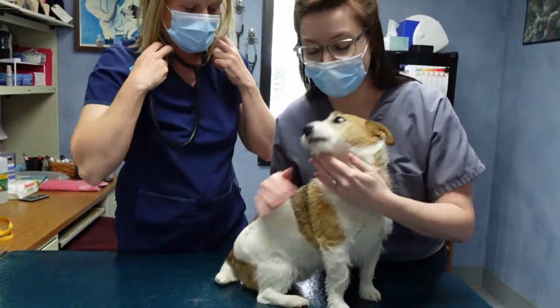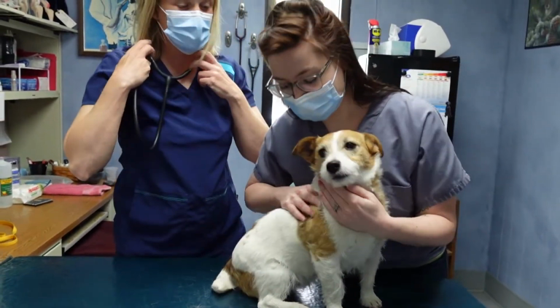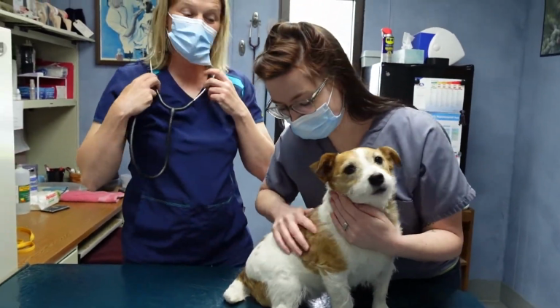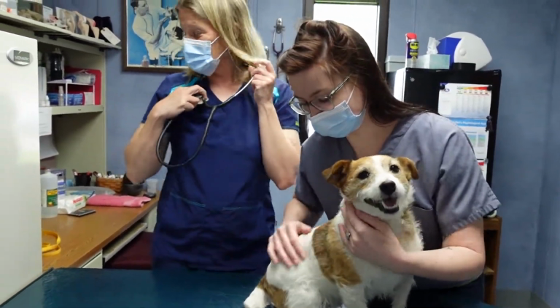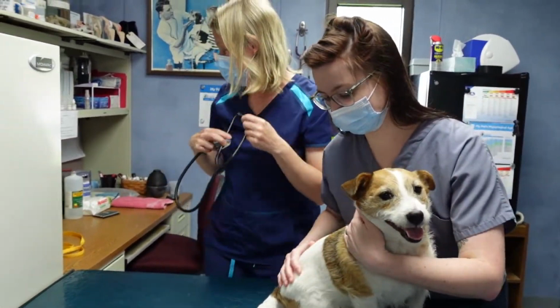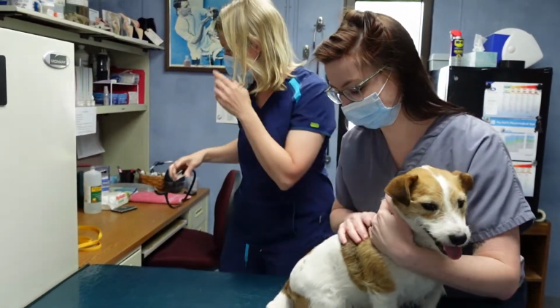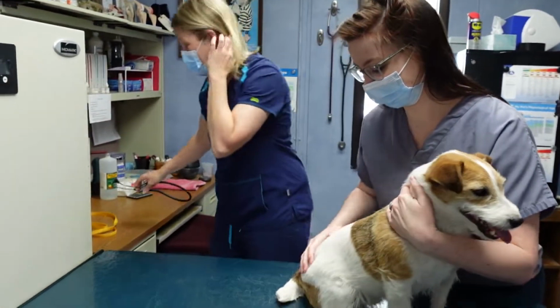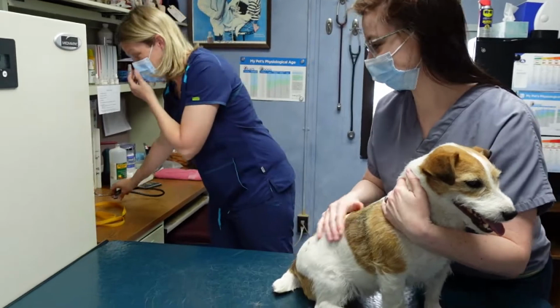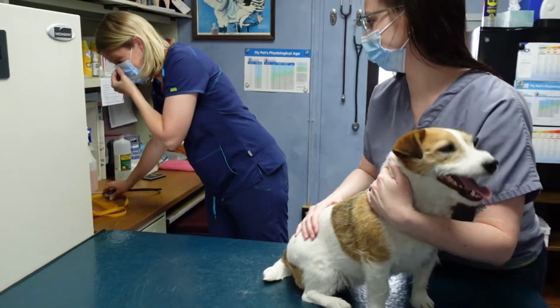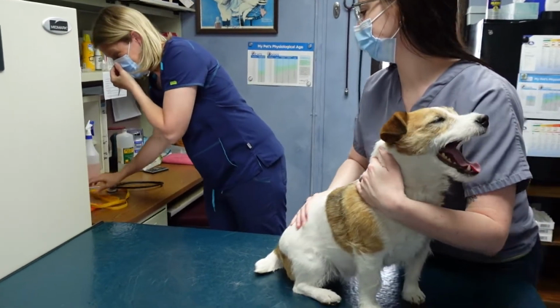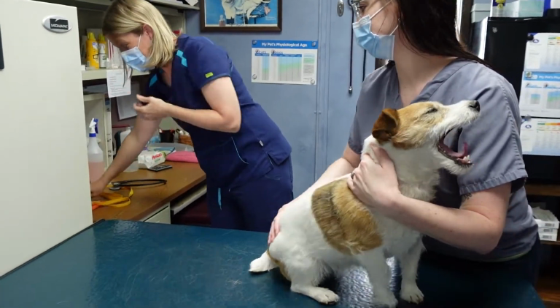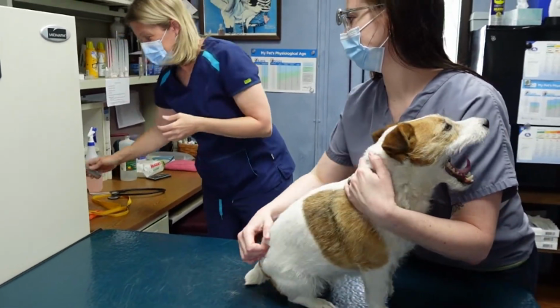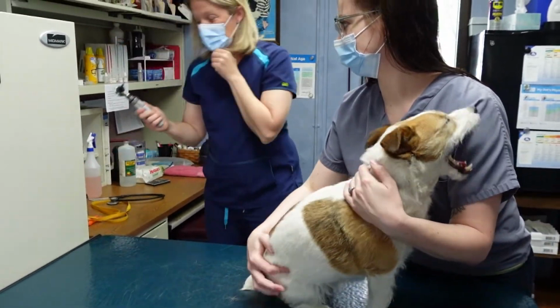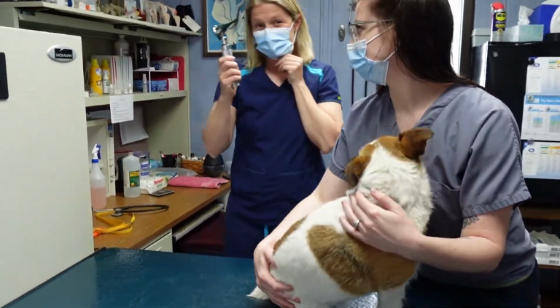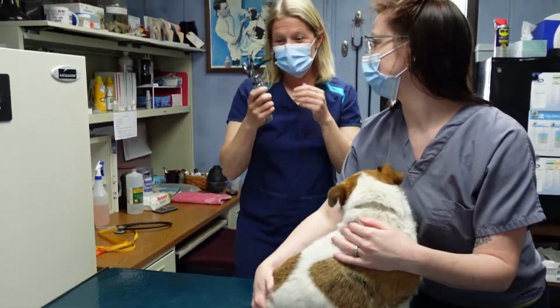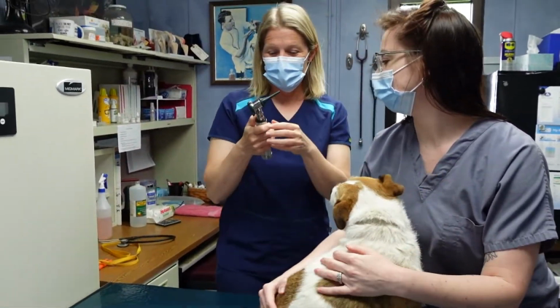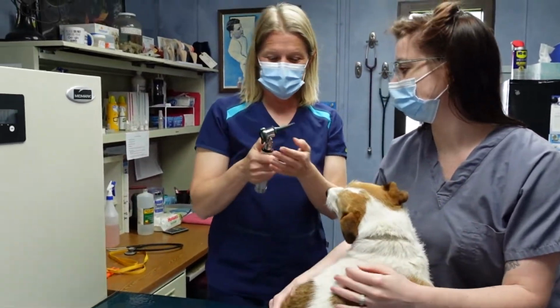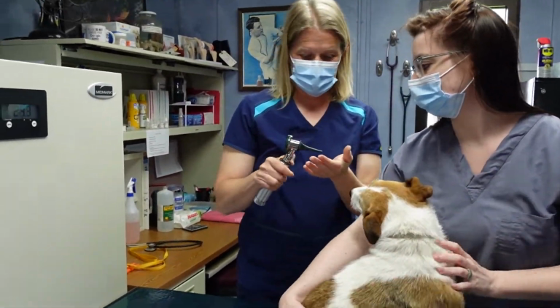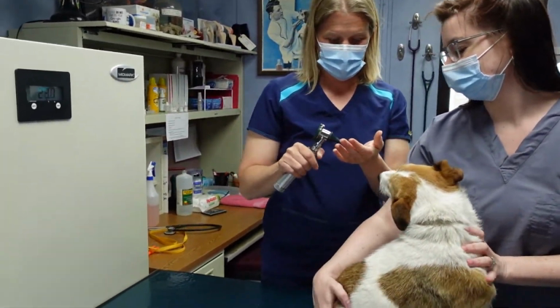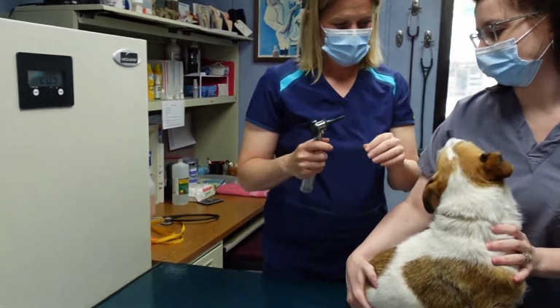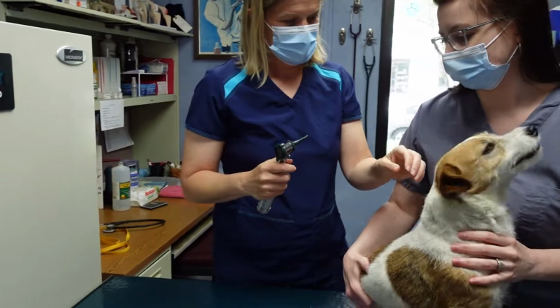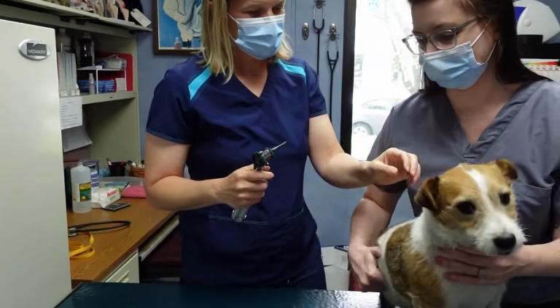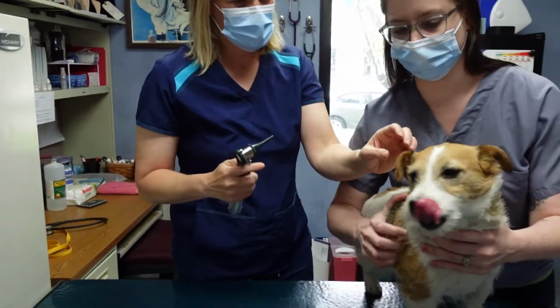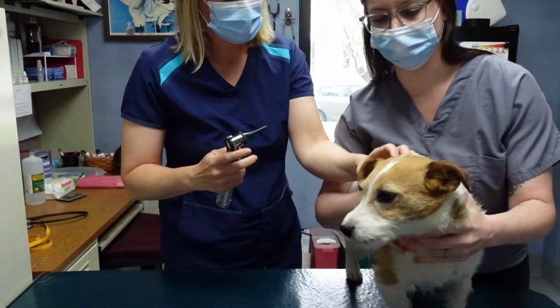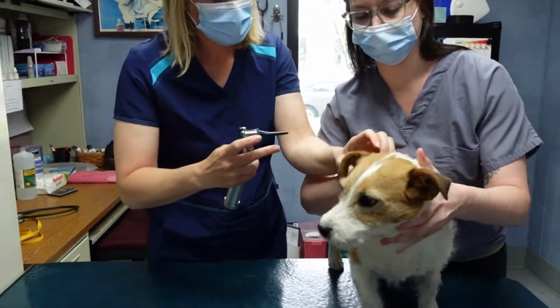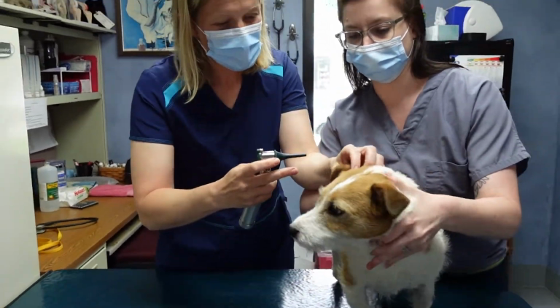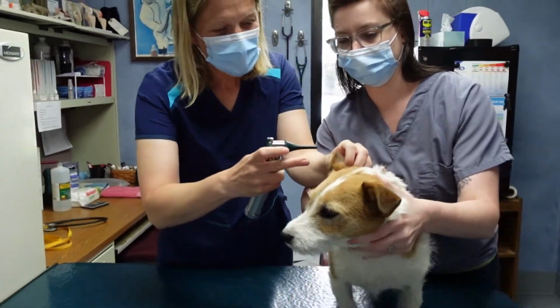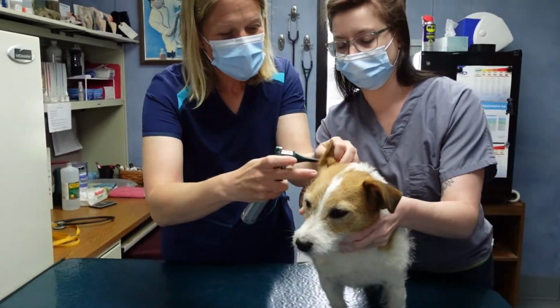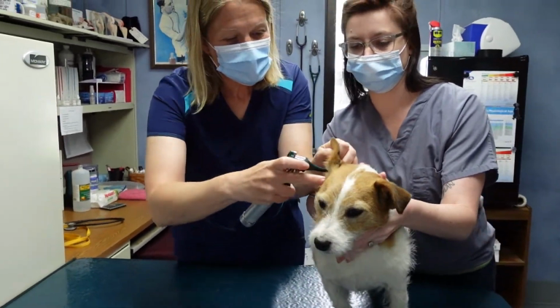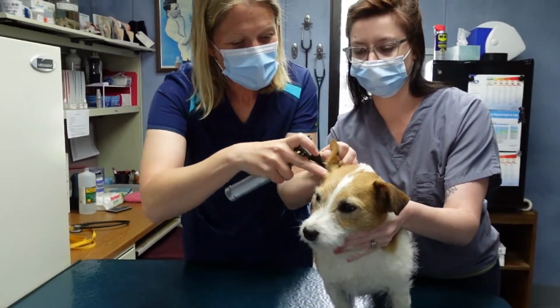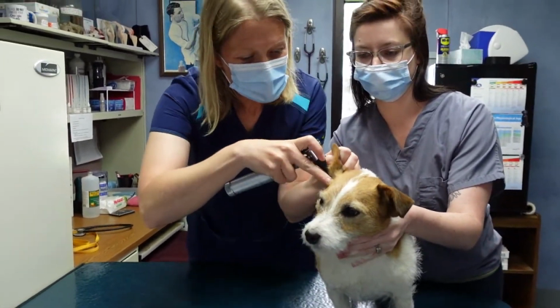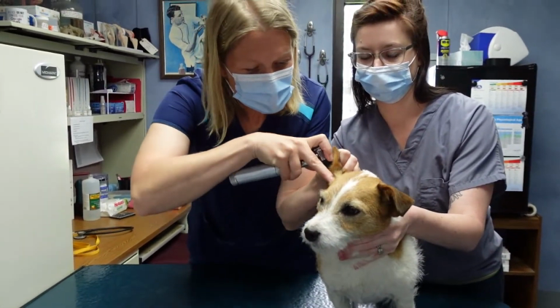We're also going to use an ophthalmoscope — this is going to look in their ears. I'm going to take a peek down in his ears.